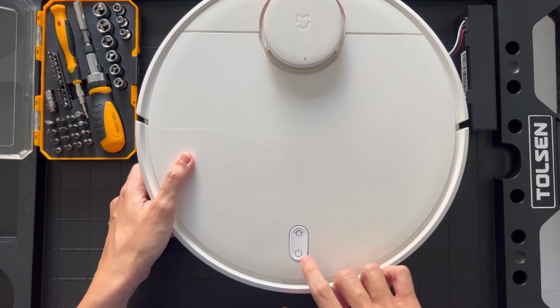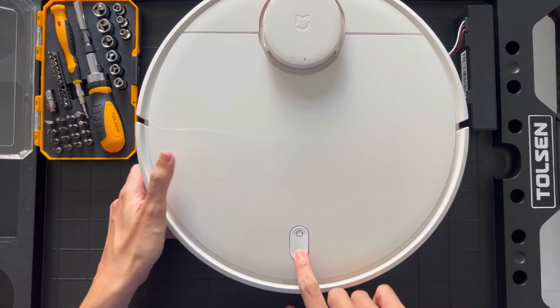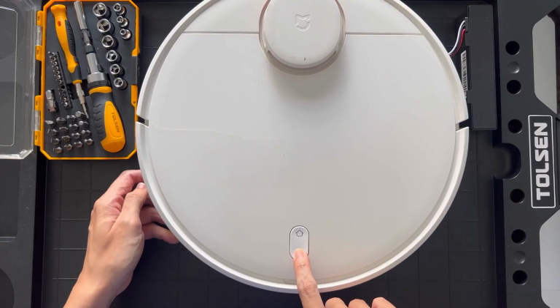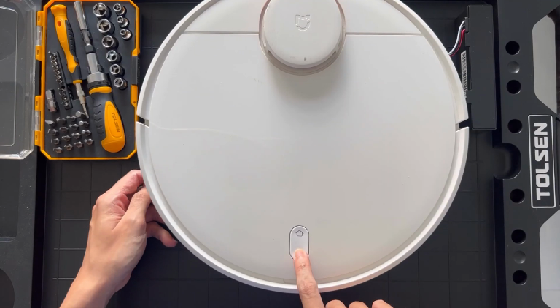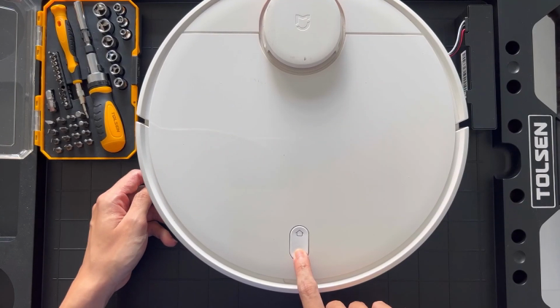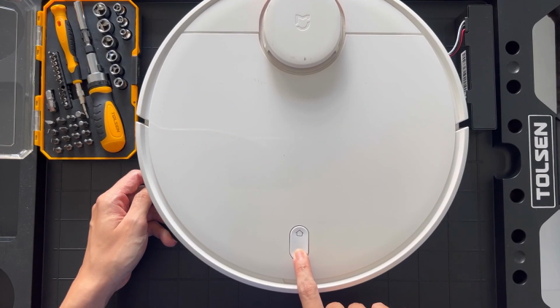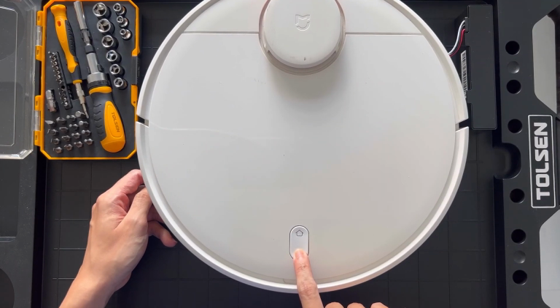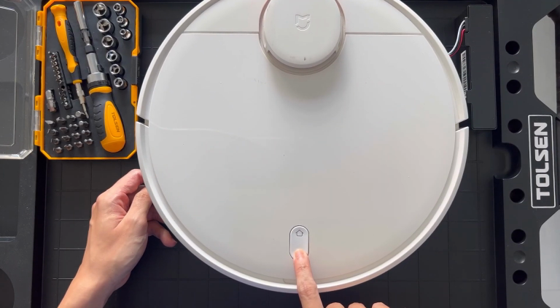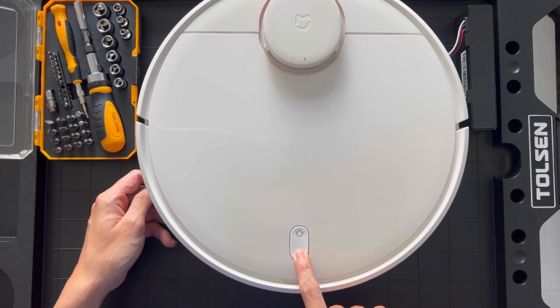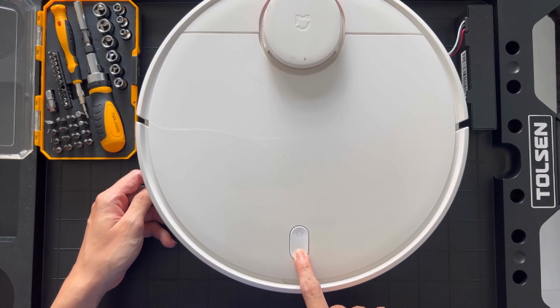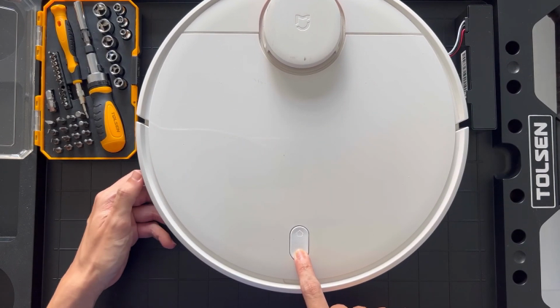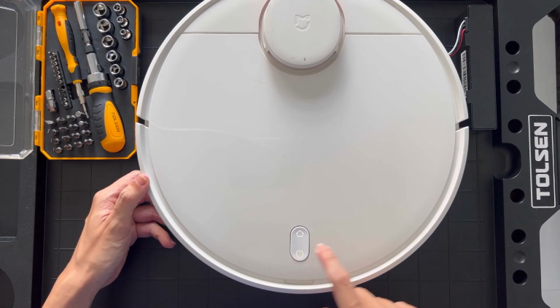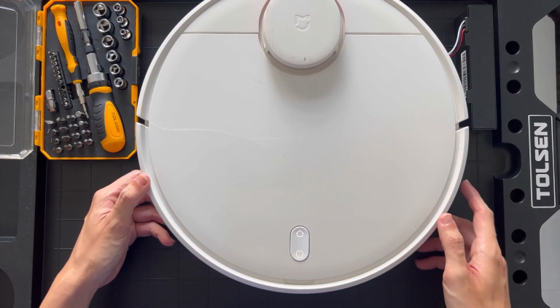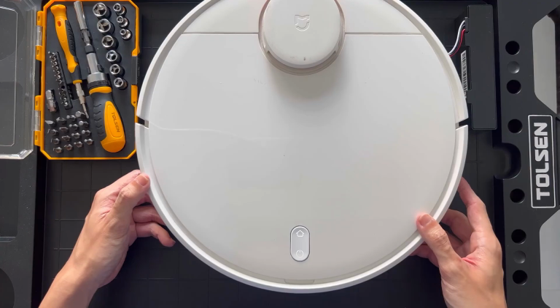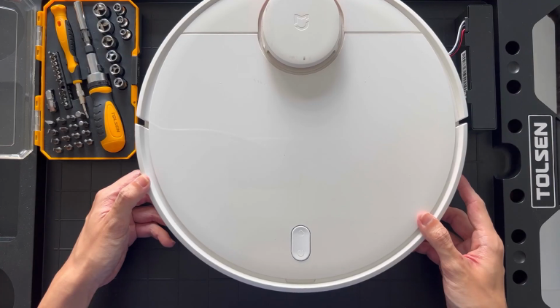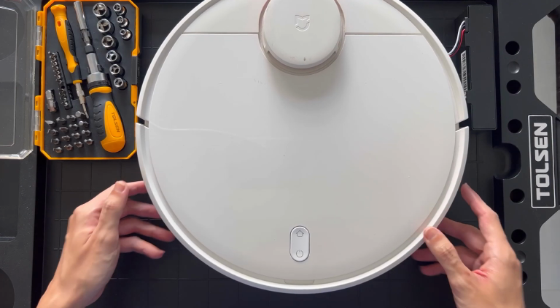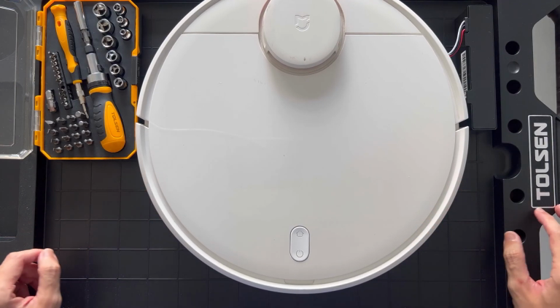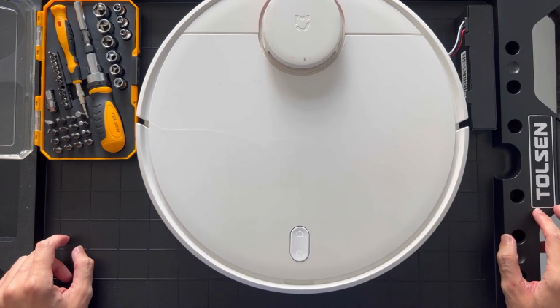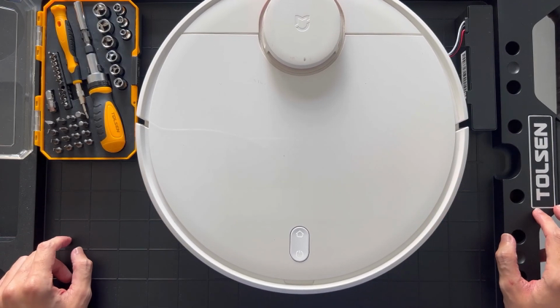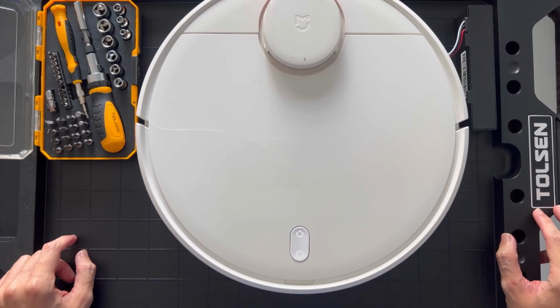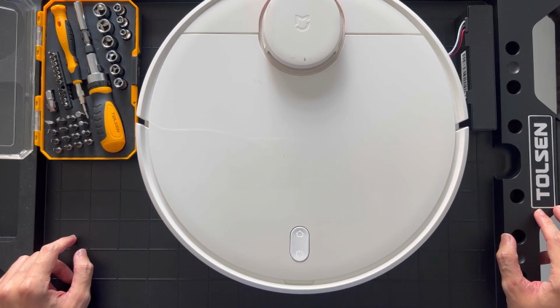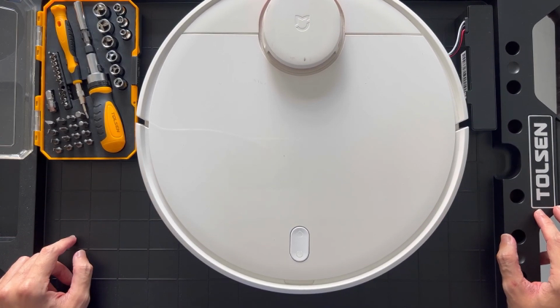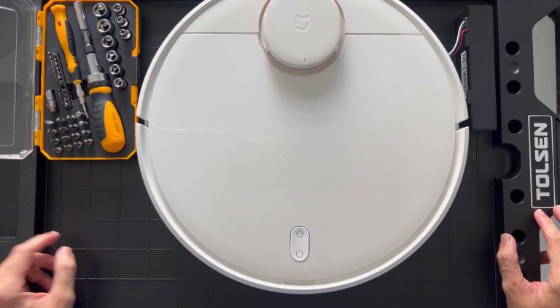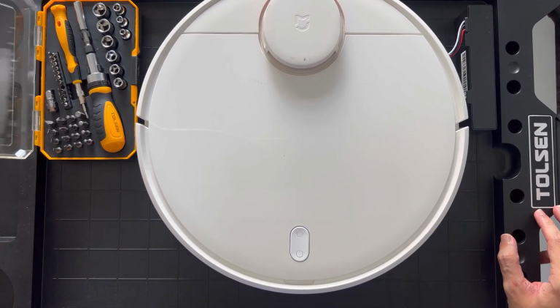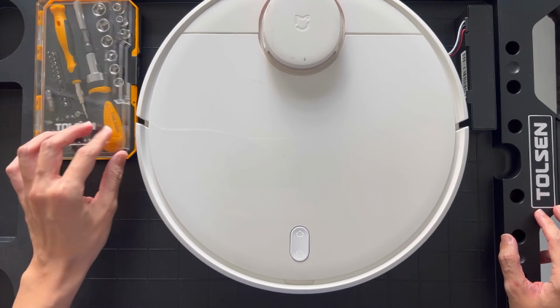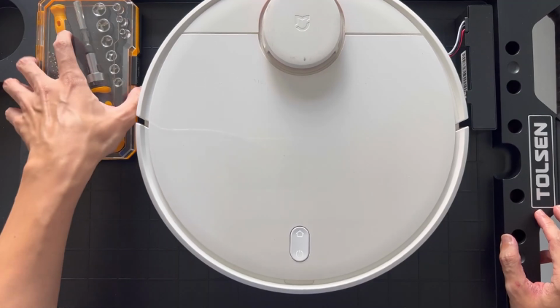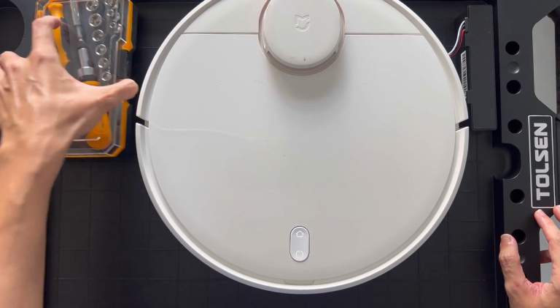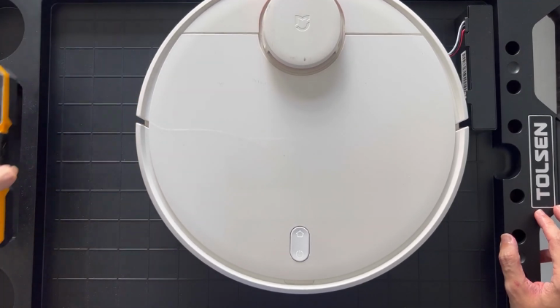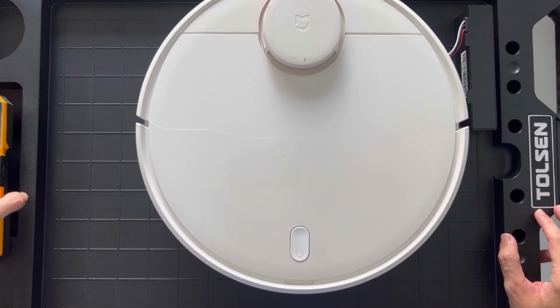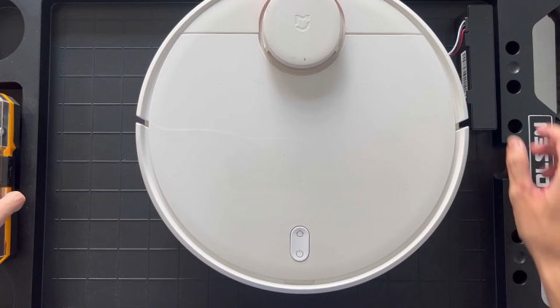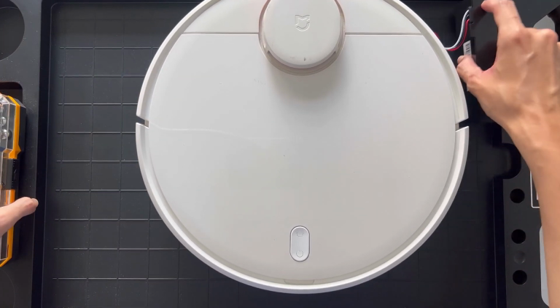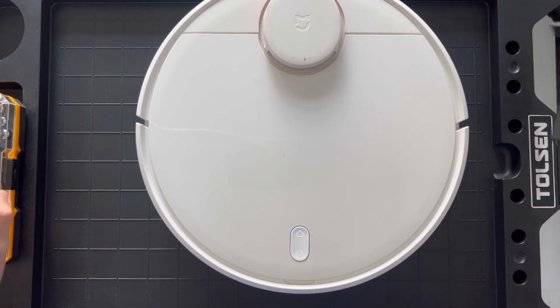Power on the vacuum just to make sure that everything is working as expected. All is good.